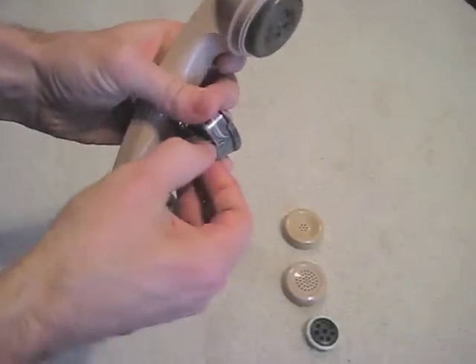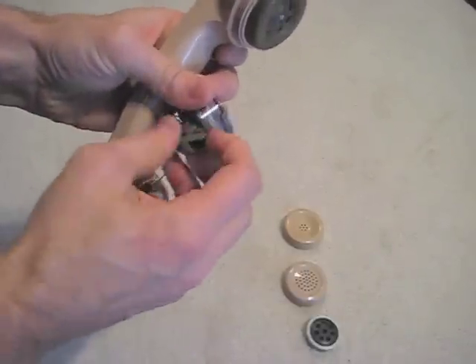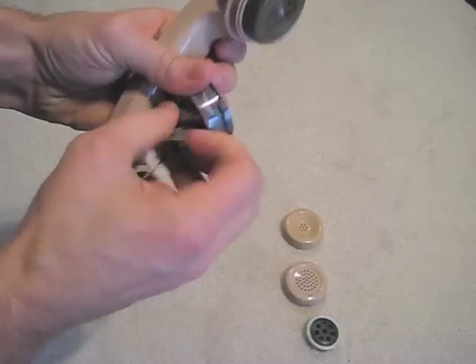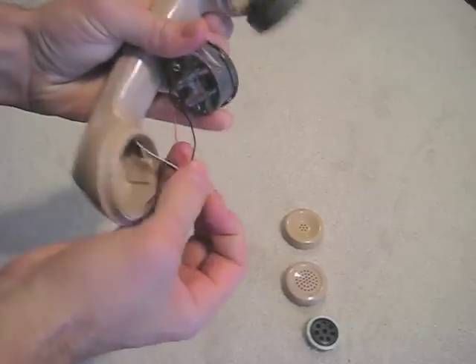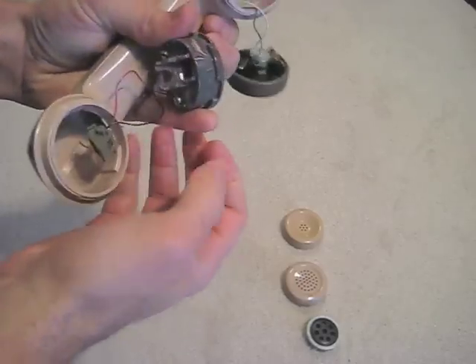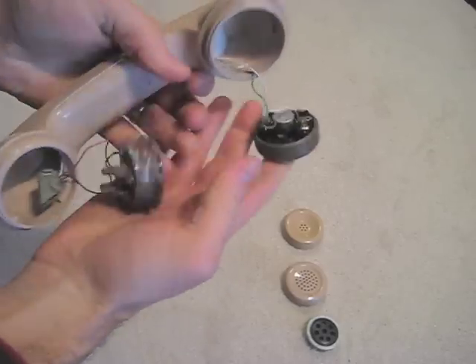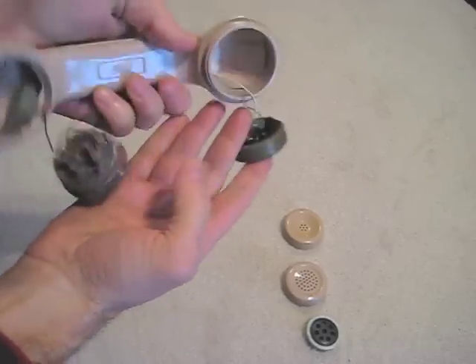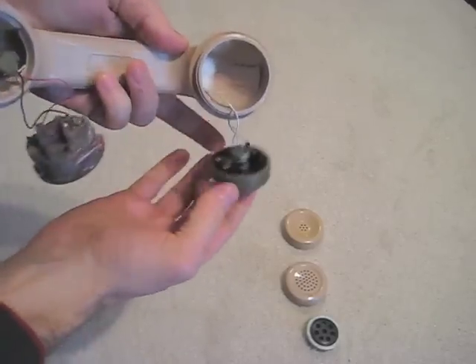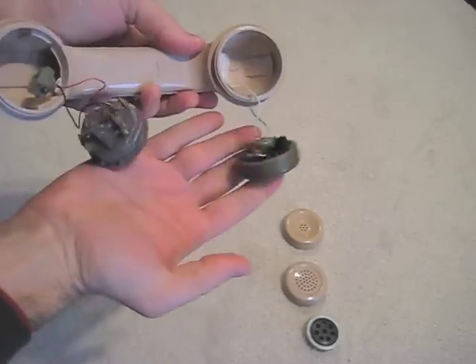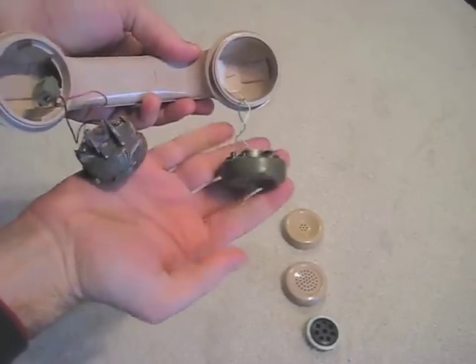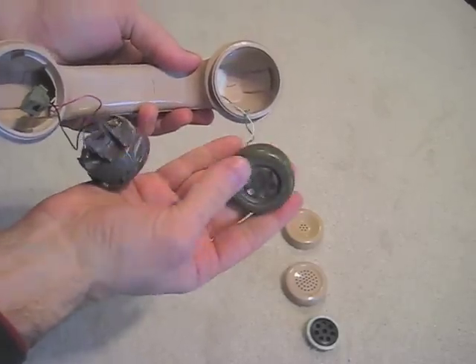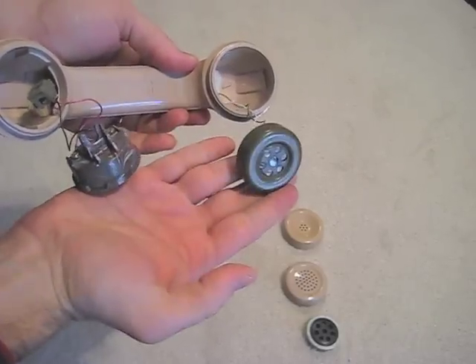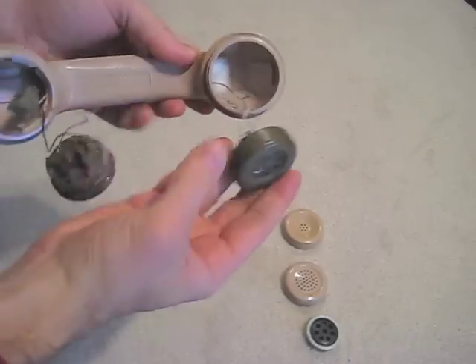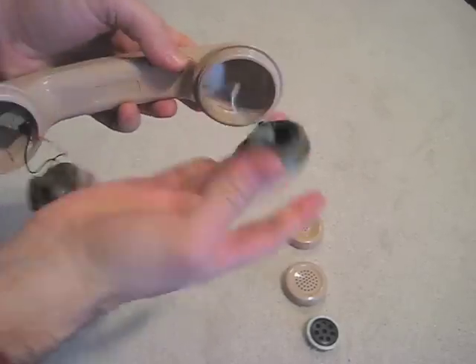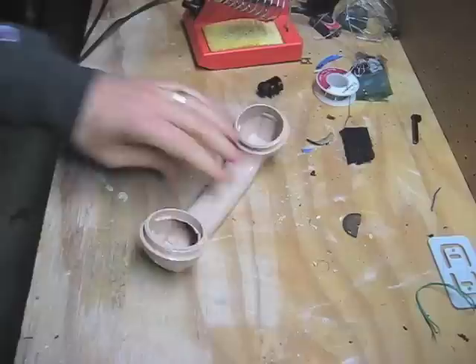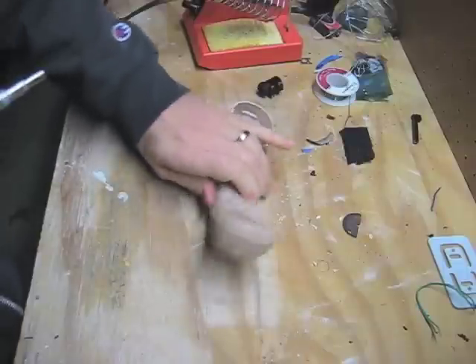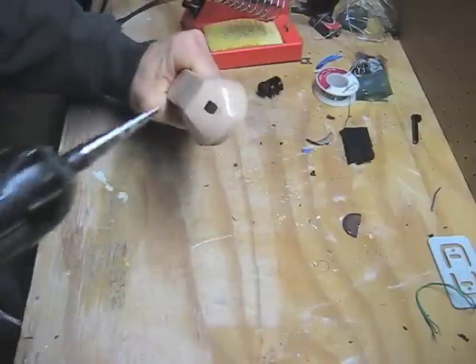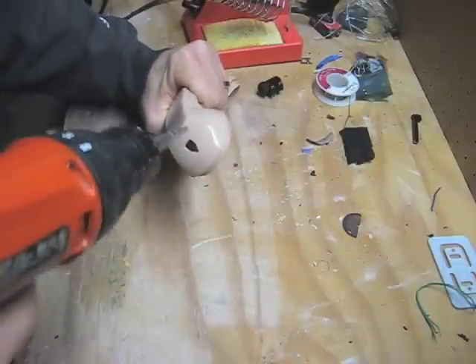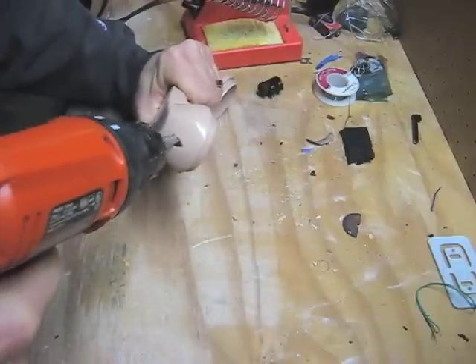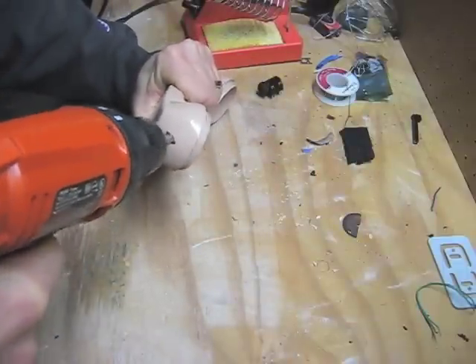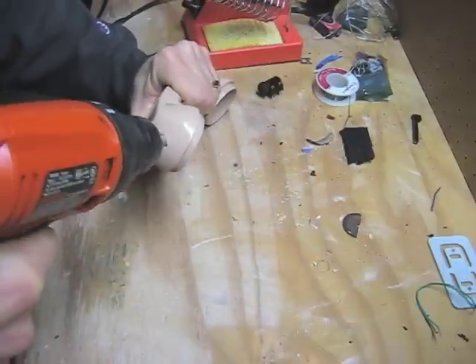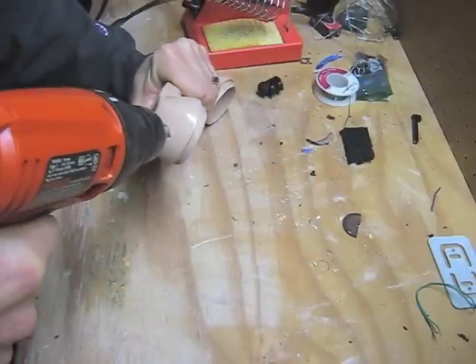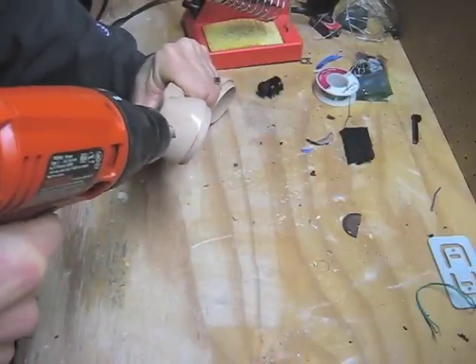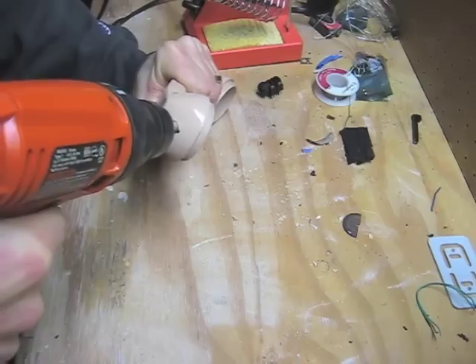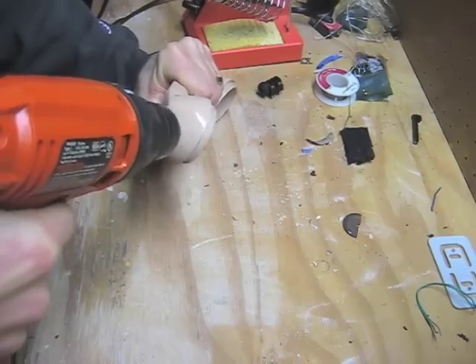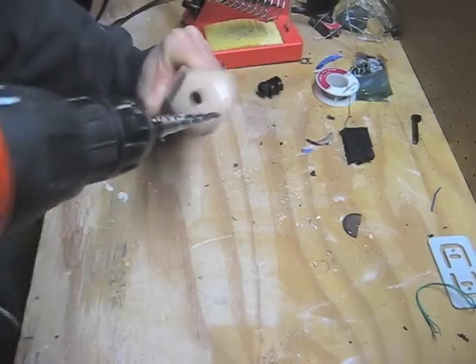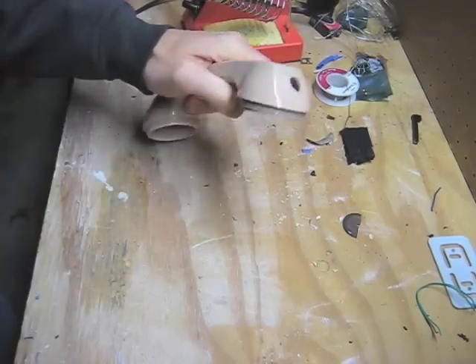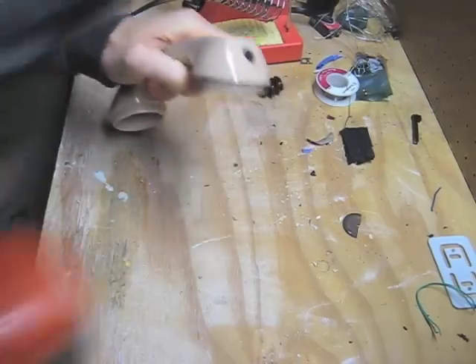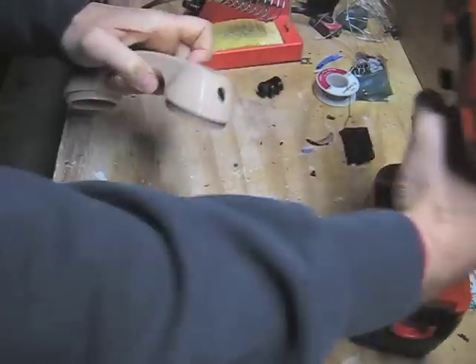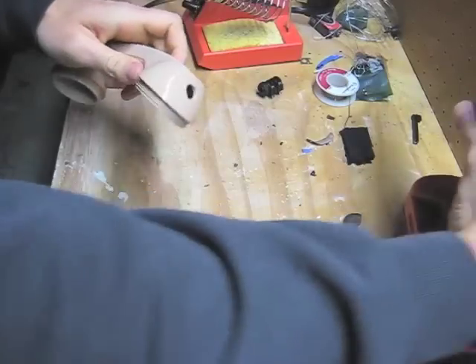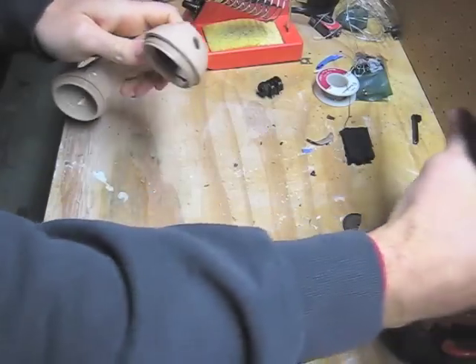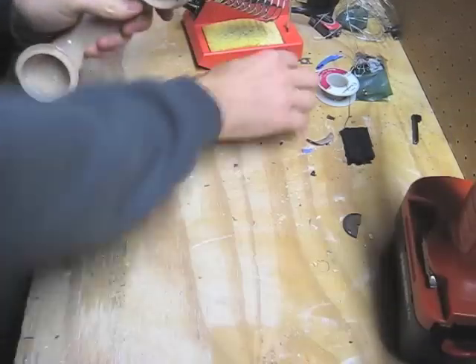After carefully removing the insides of the telephone, we are now ready to get to work. Next we will drill a hole to mount our quarter-inch jack, which allows us to plug into any mixer or amplifier.